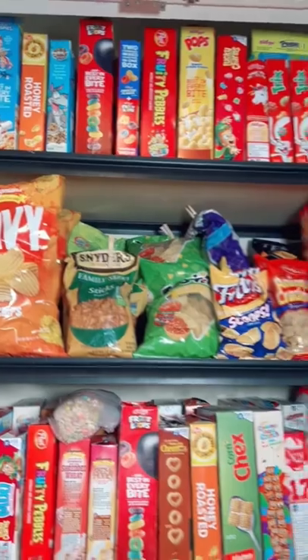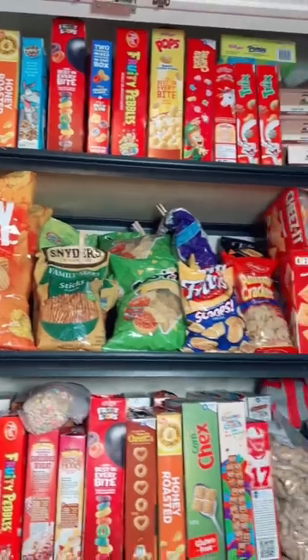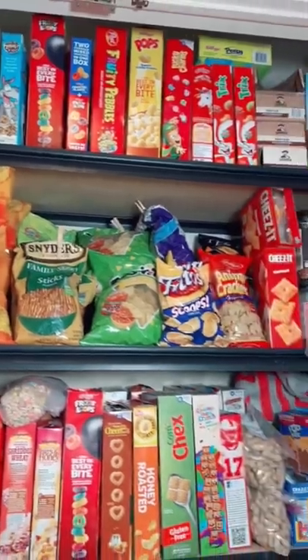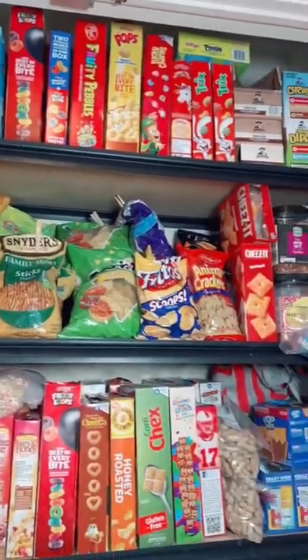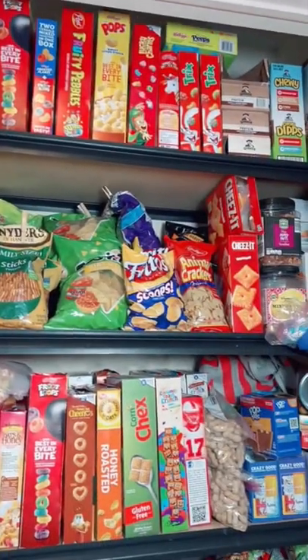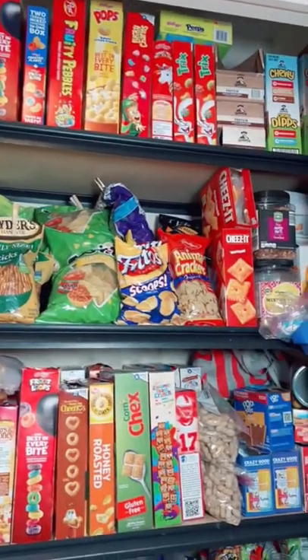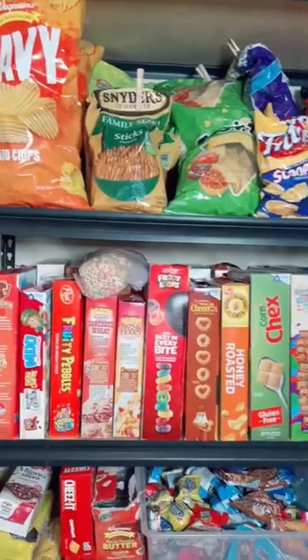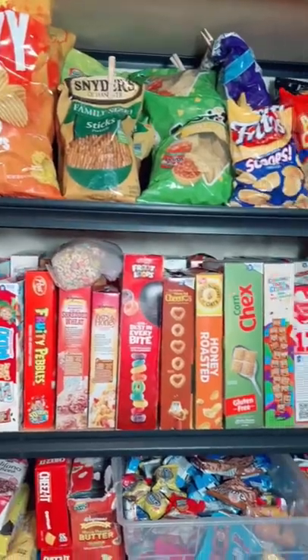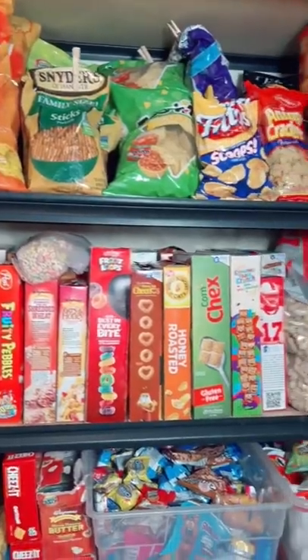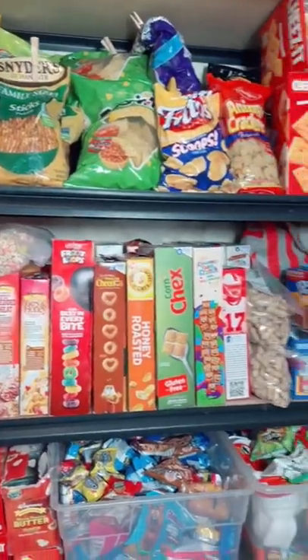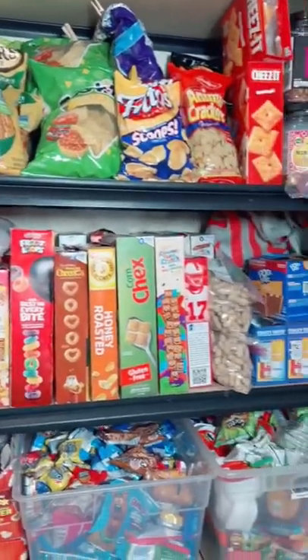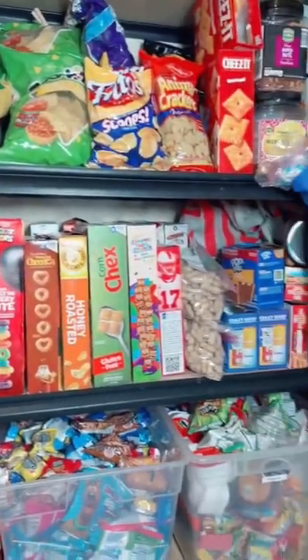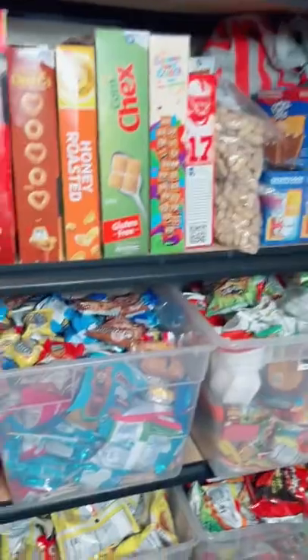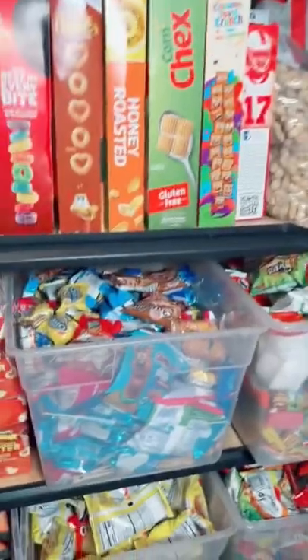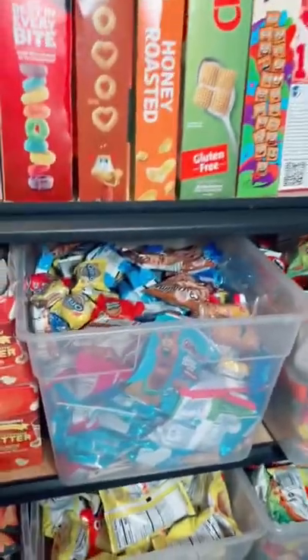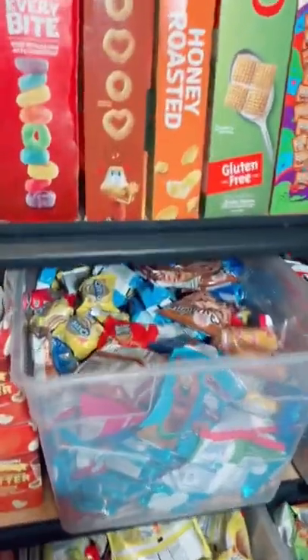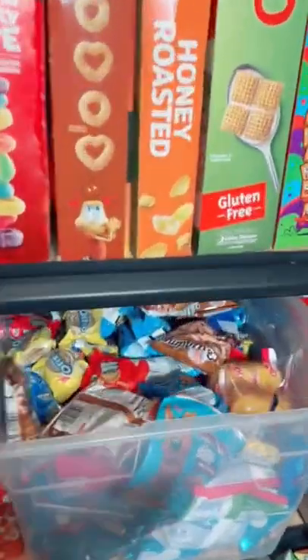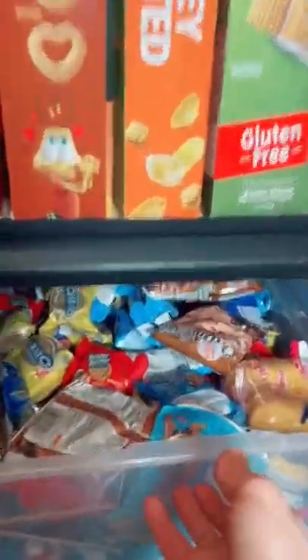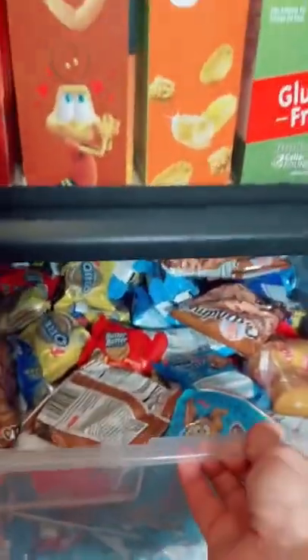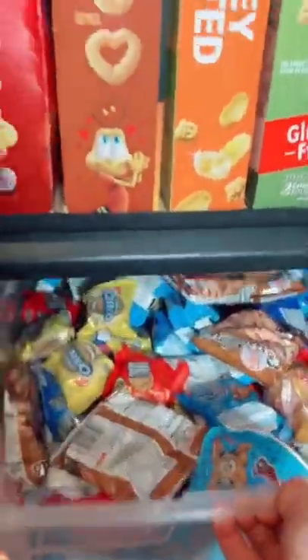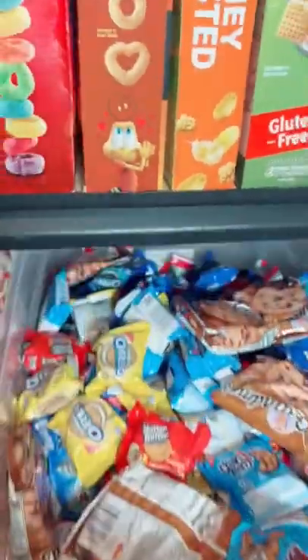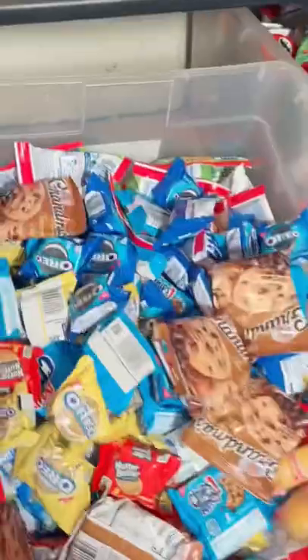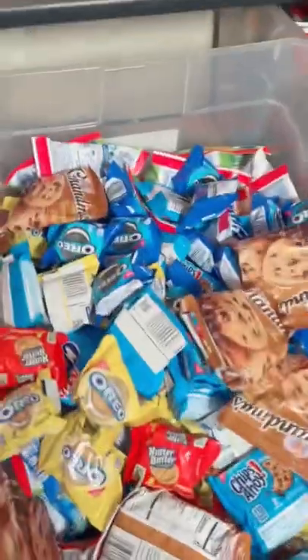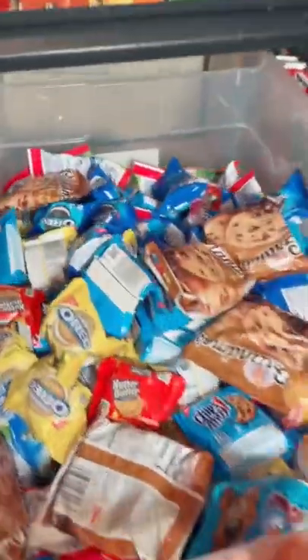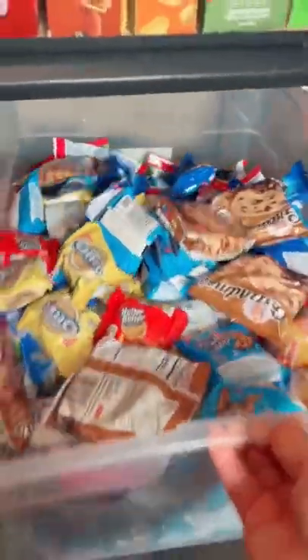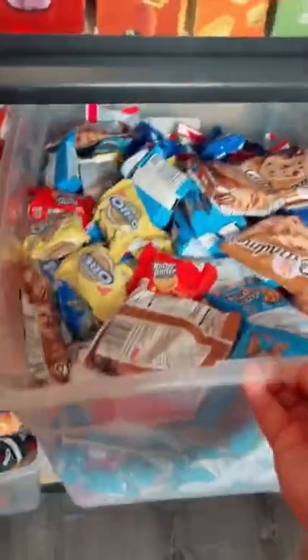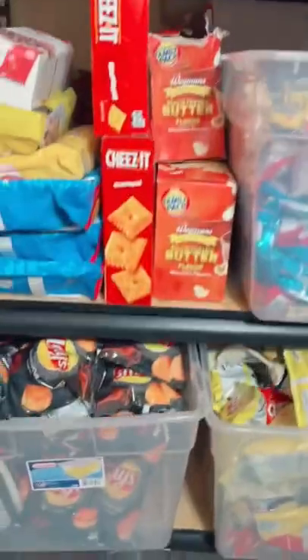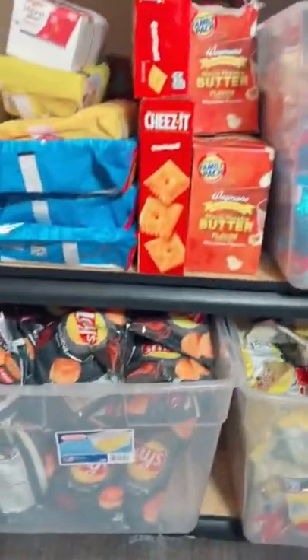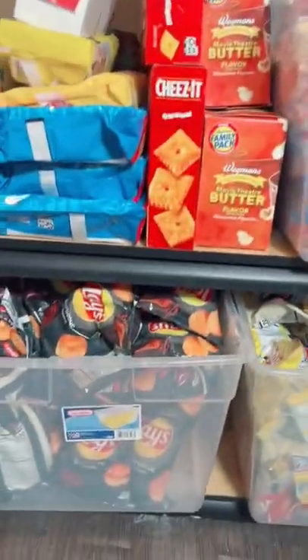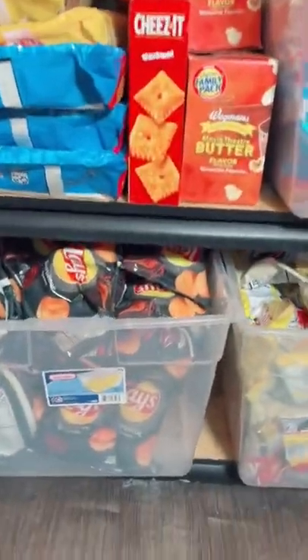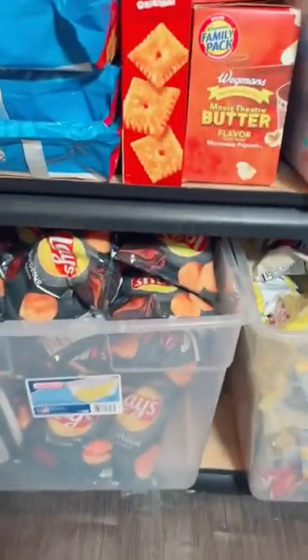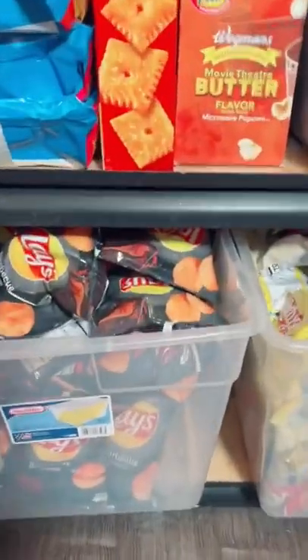The pantry closet has cereal, chips, more cereal, bins of sweet treats, and bins of chips — all kinds of chips.